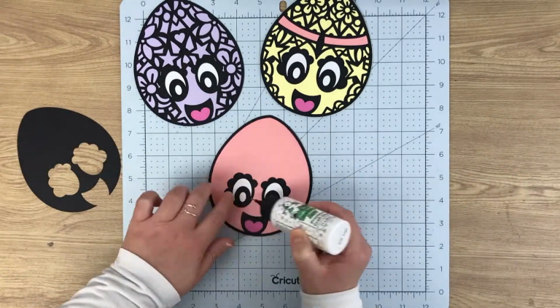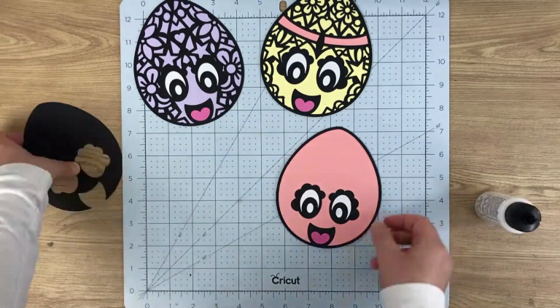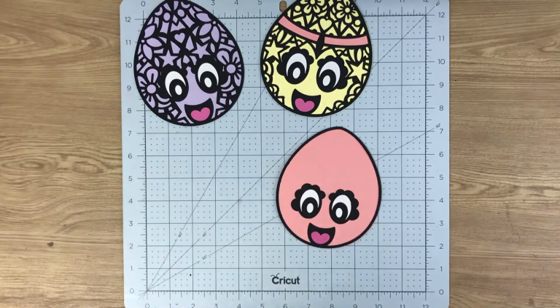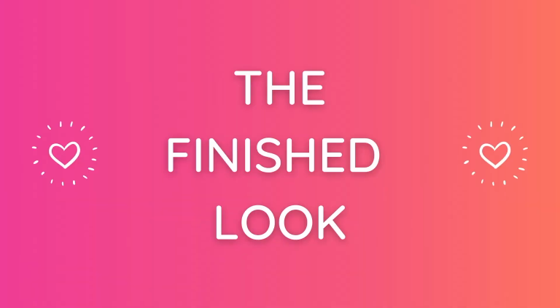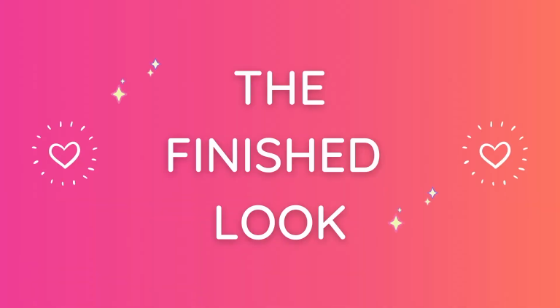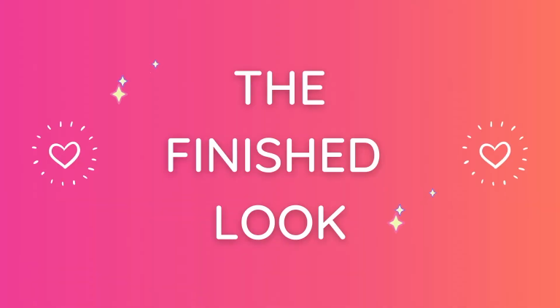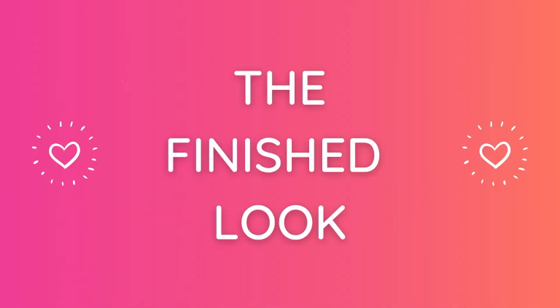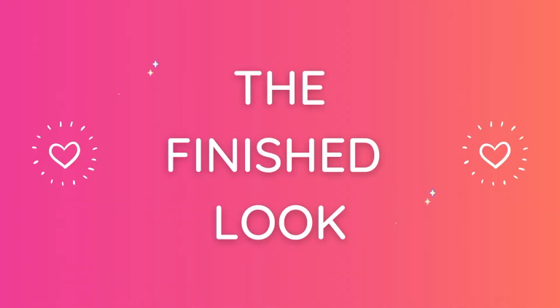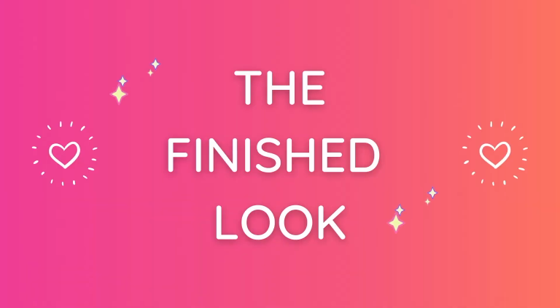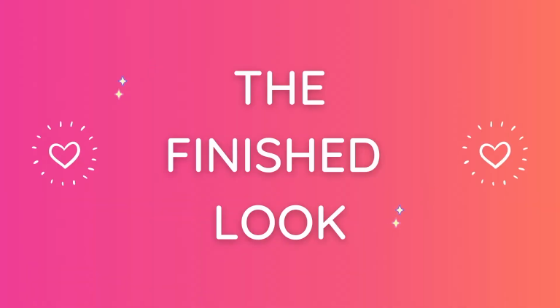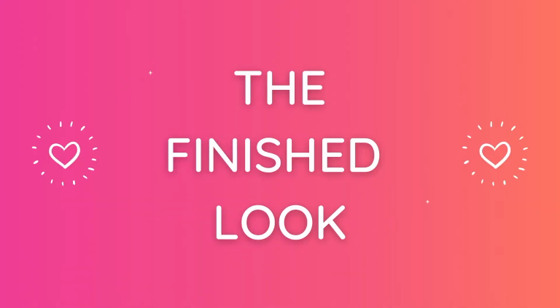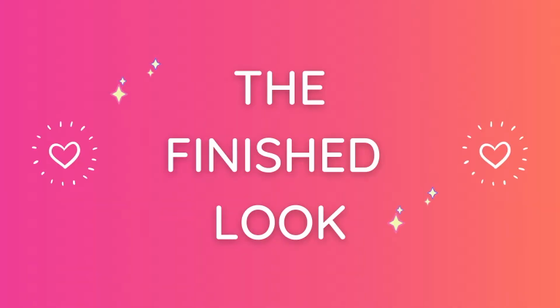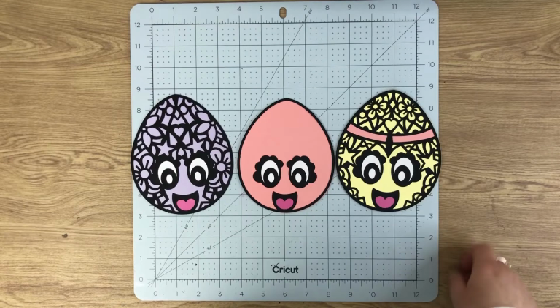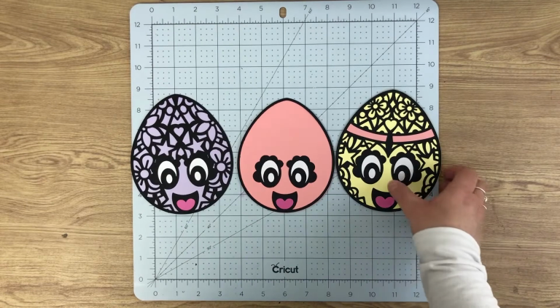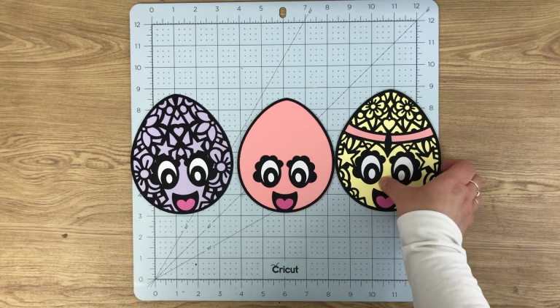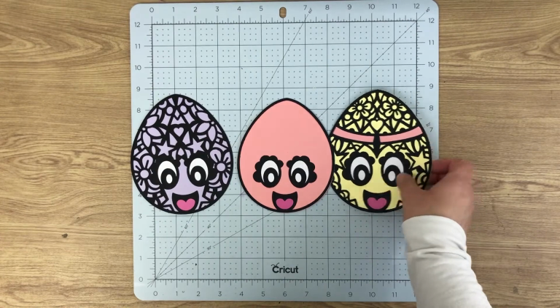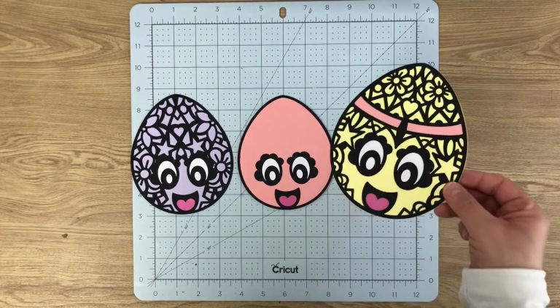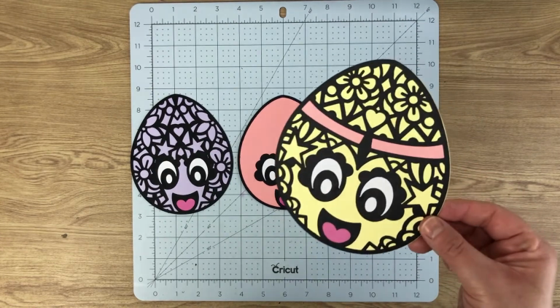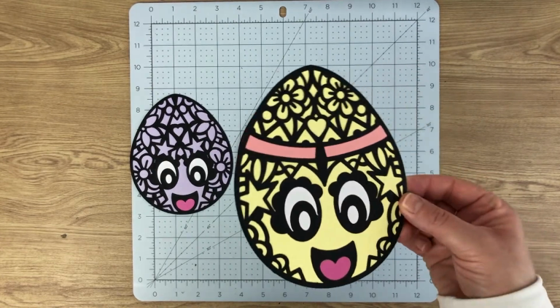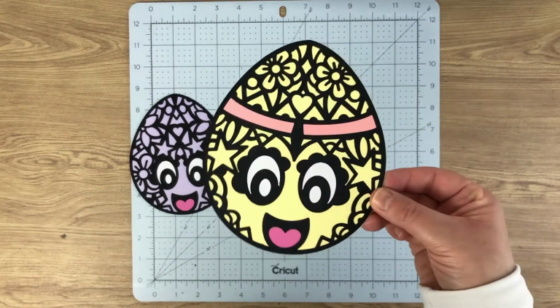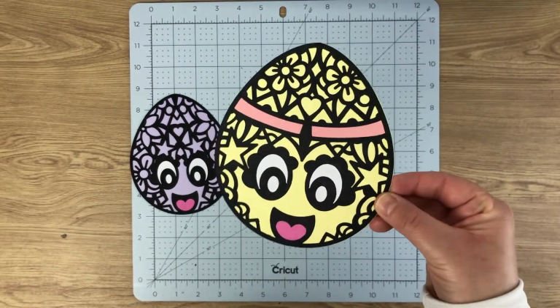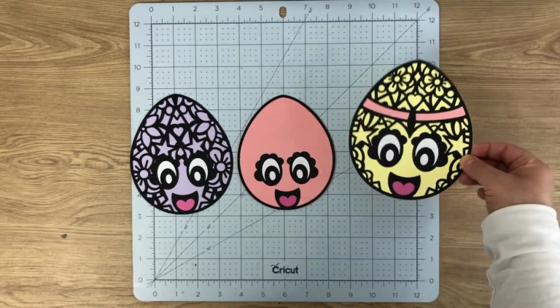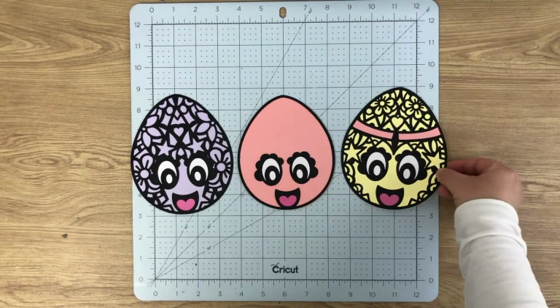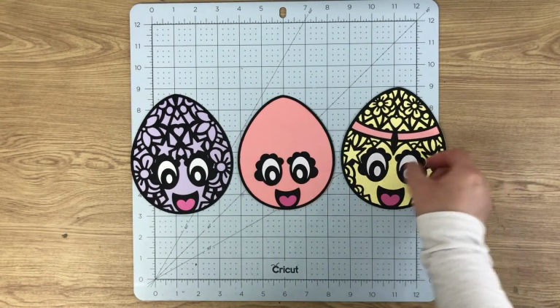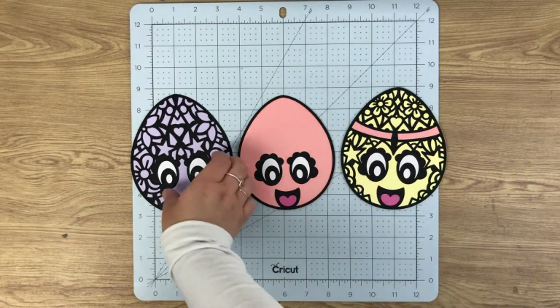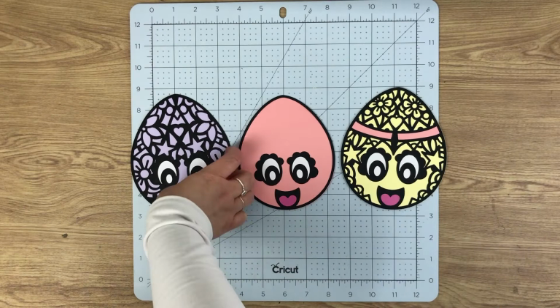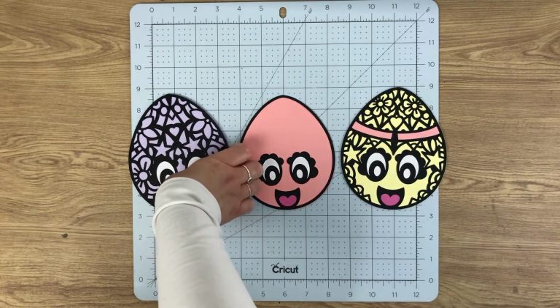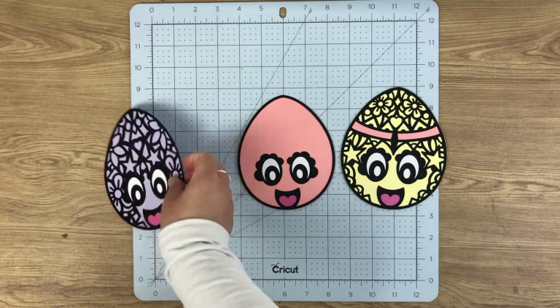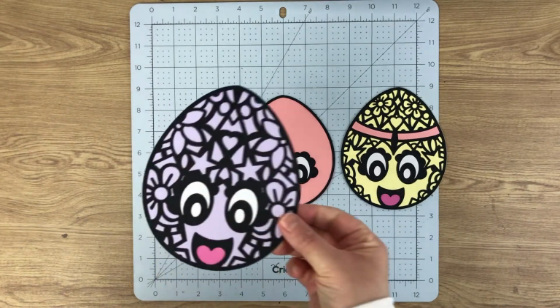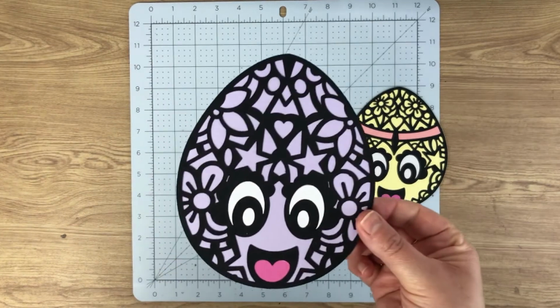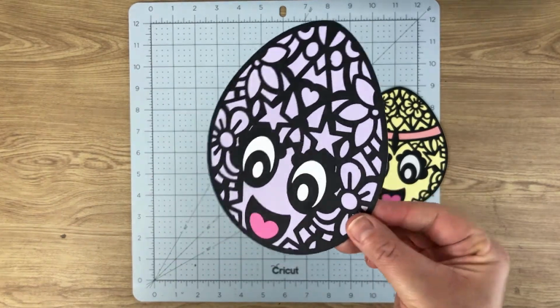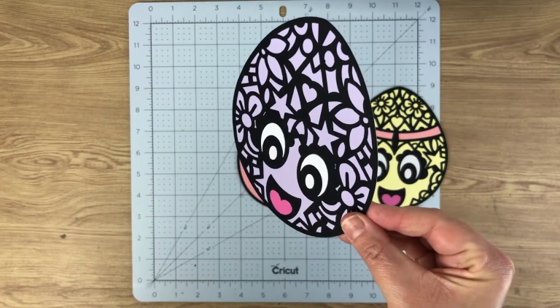Now this plain egg — the outline on it — can actually be used with the other two eggs. So if you wanted to cut the pattern eggs out of a gold or a bright pink or something like that, but then wanted to highlight the eyes, the mouth, and the outline in a black cardstock, you can do that. They are interchangeable.